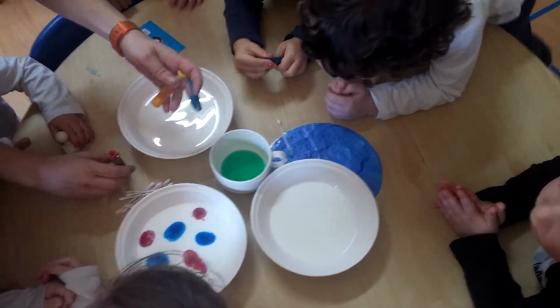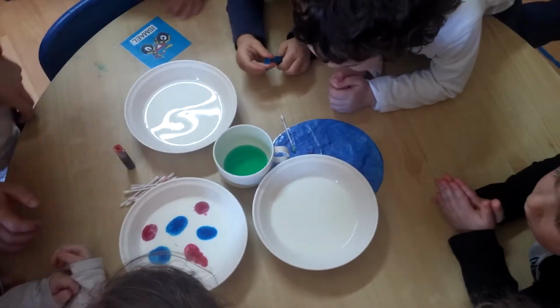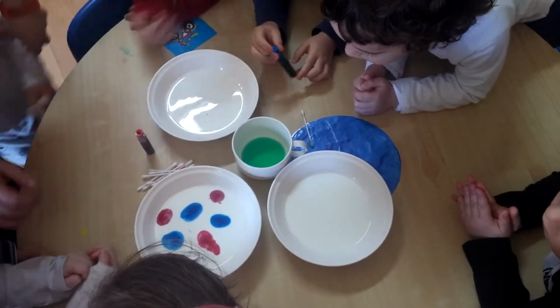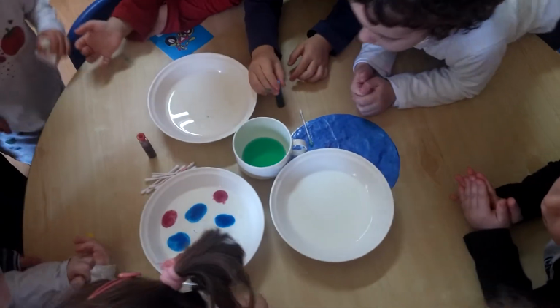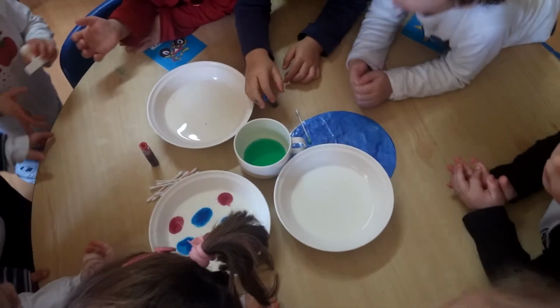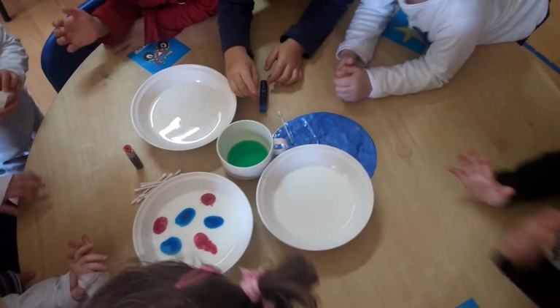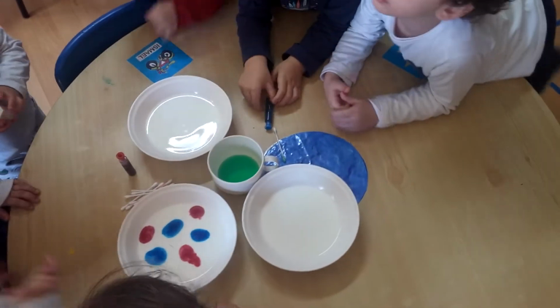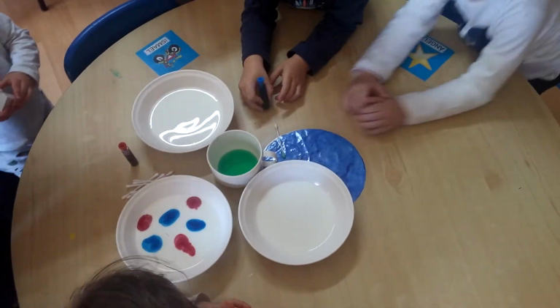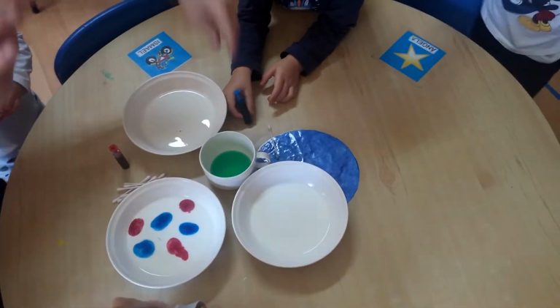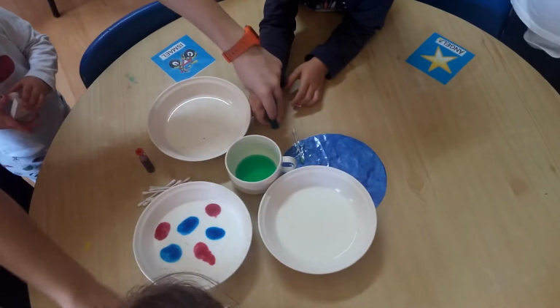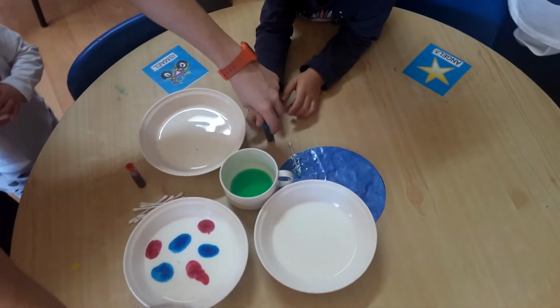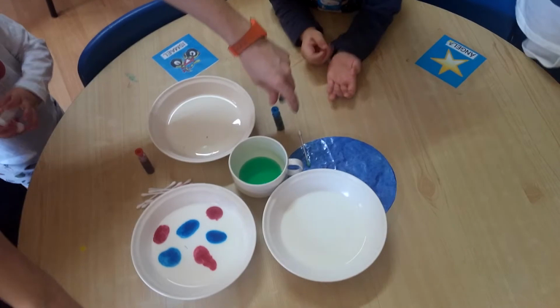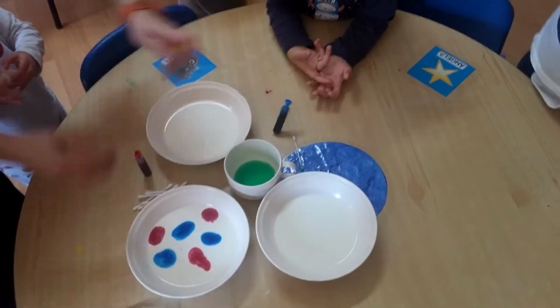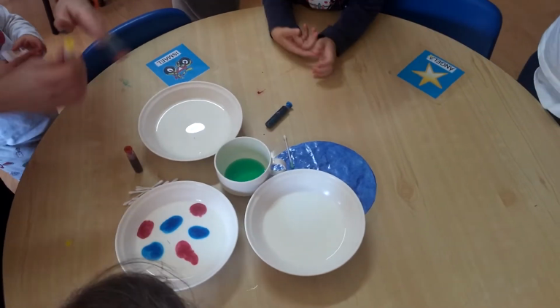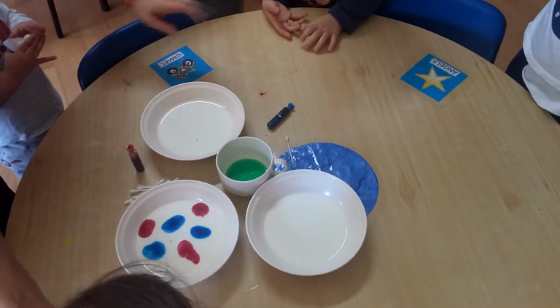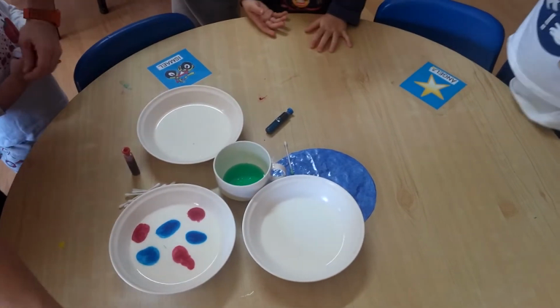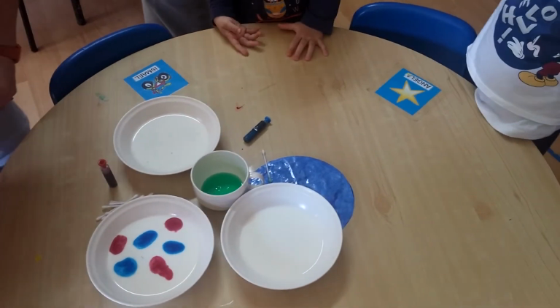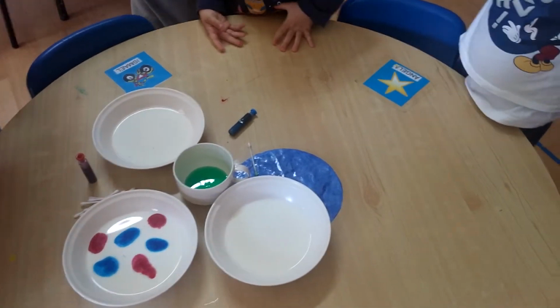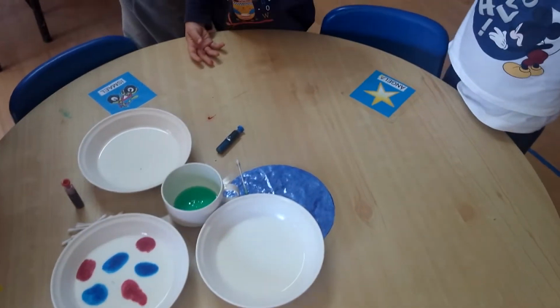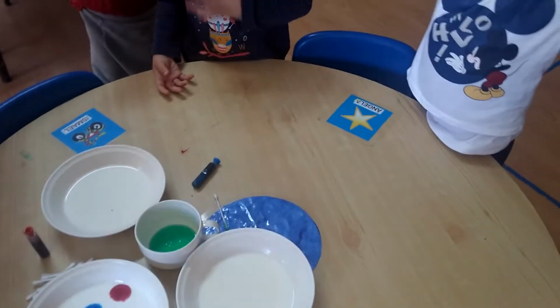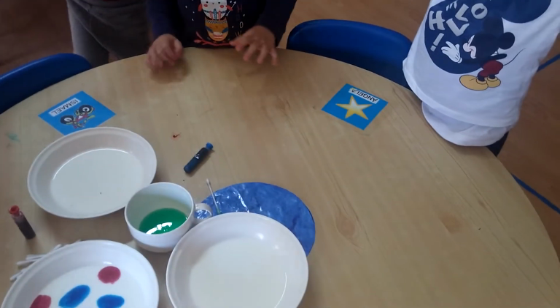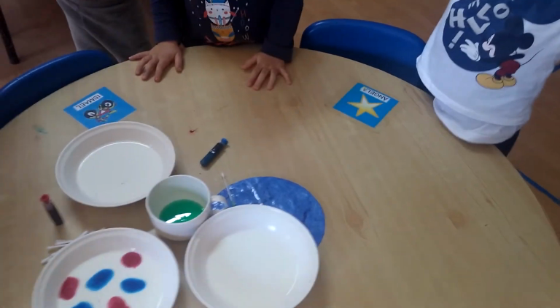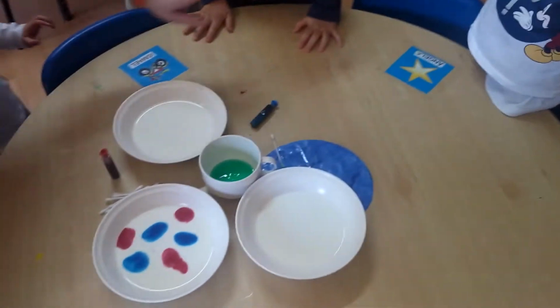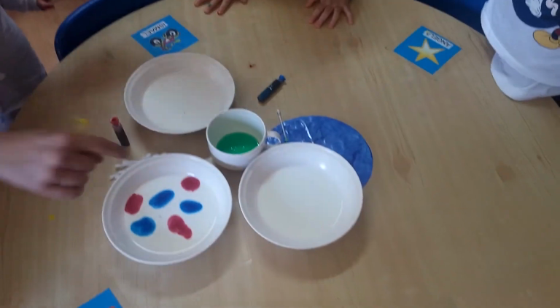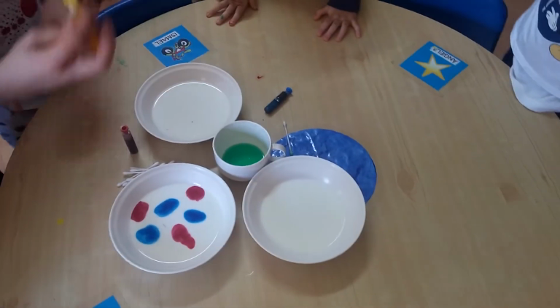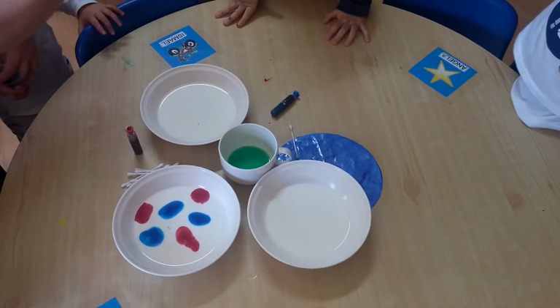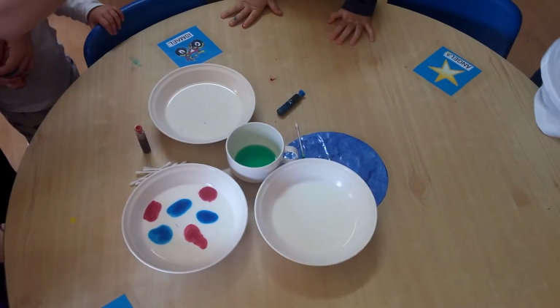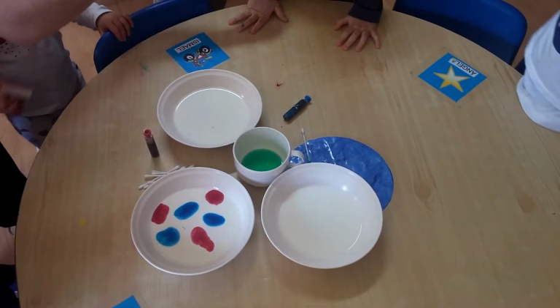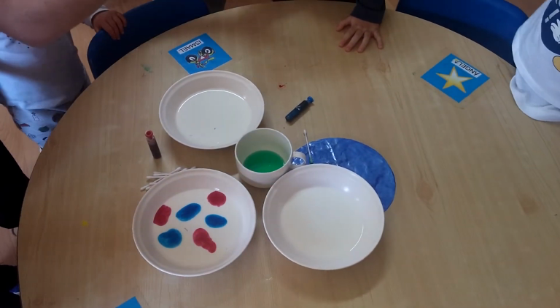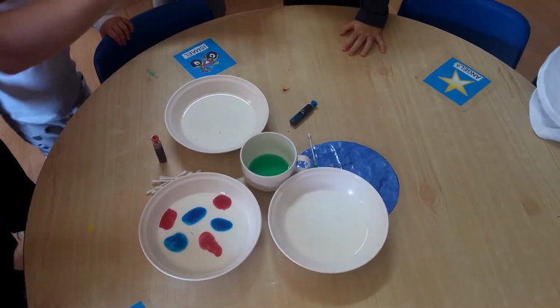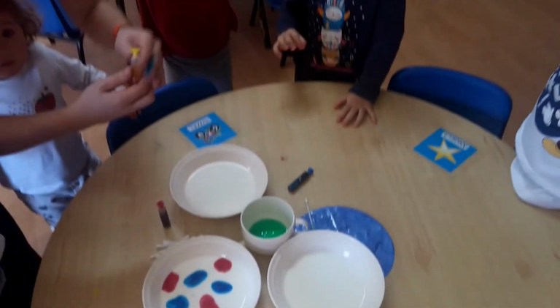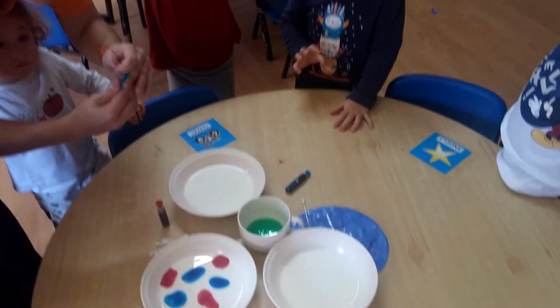Okay, let's do something. Hands up, please. Hands up, Candela. Hands up, perfect. Hands up, Candela. That's perfect. Okay, look. What color is this one? Yellow. Yellow, fantastic.